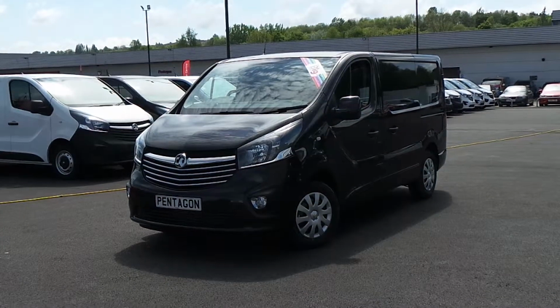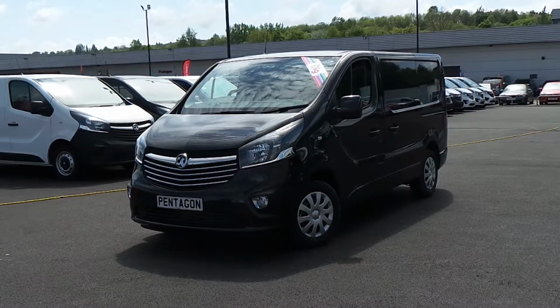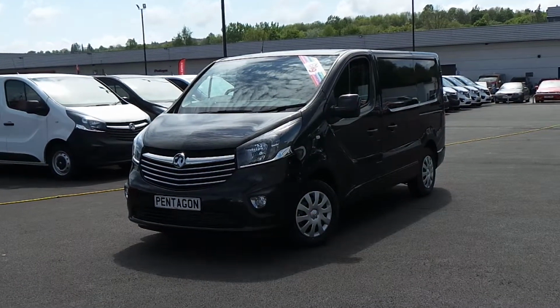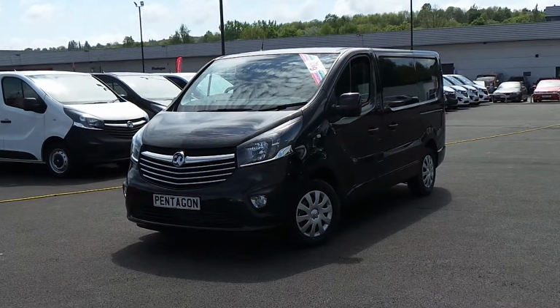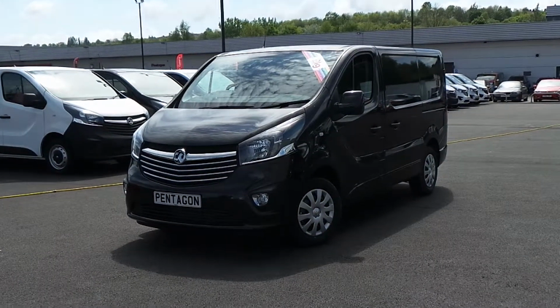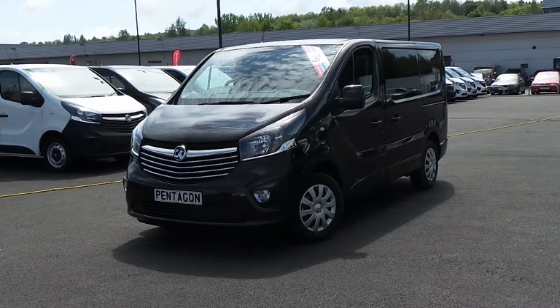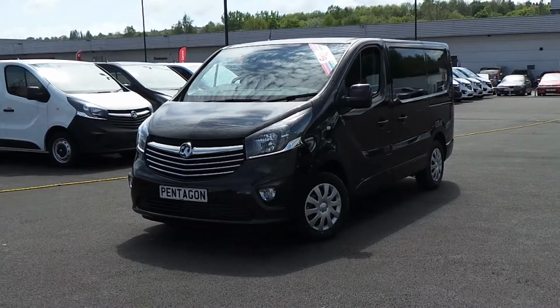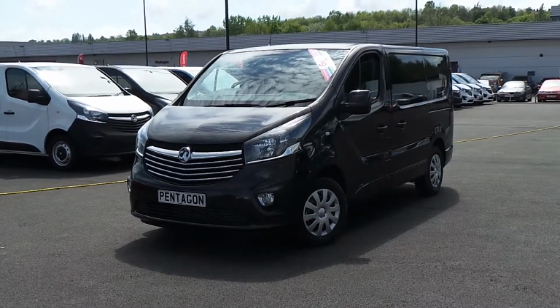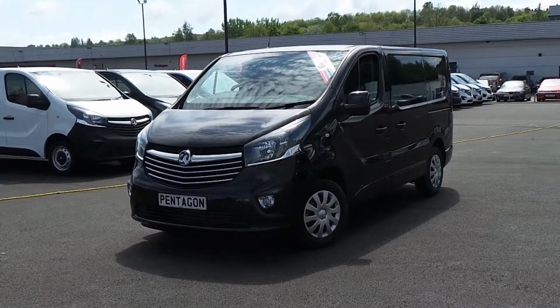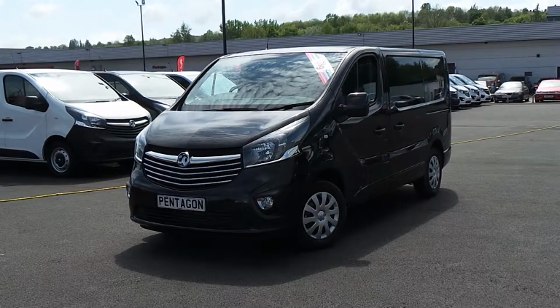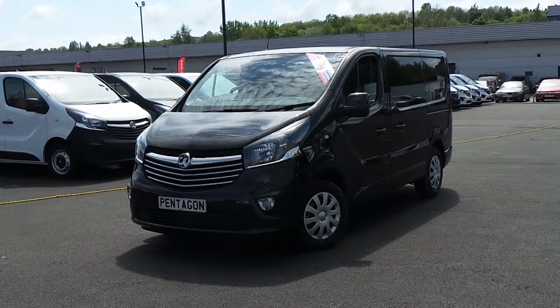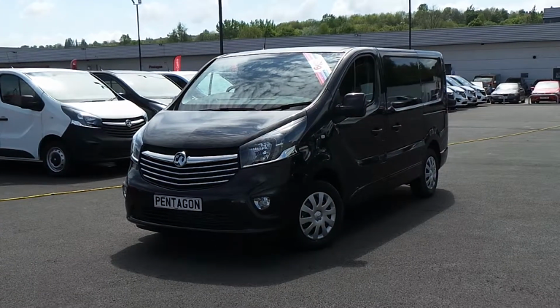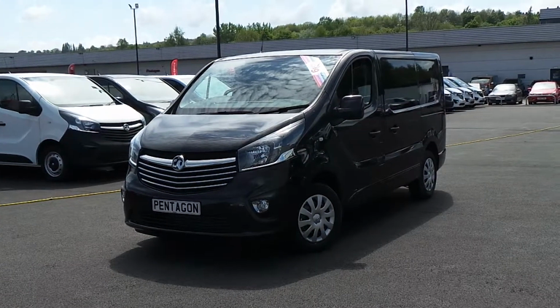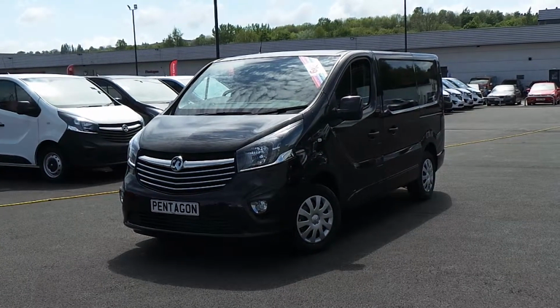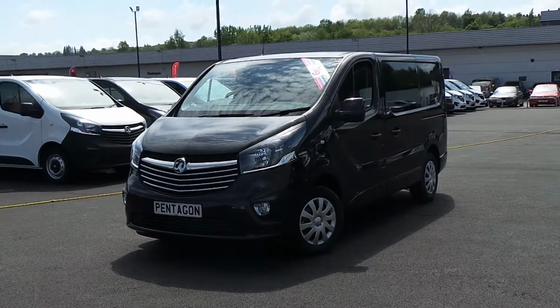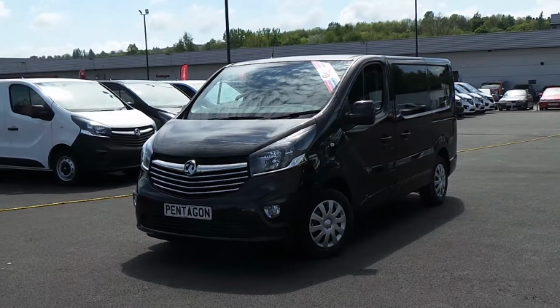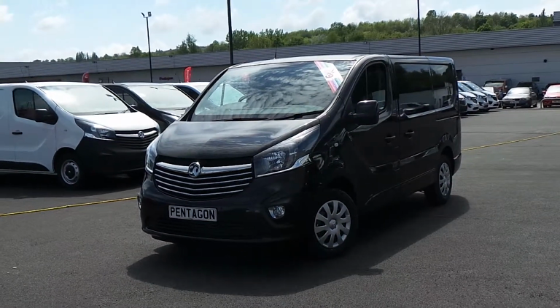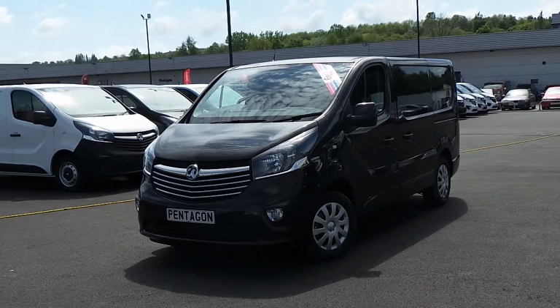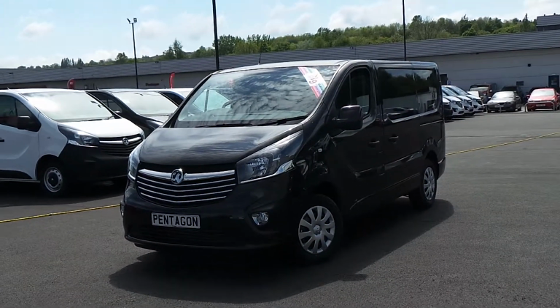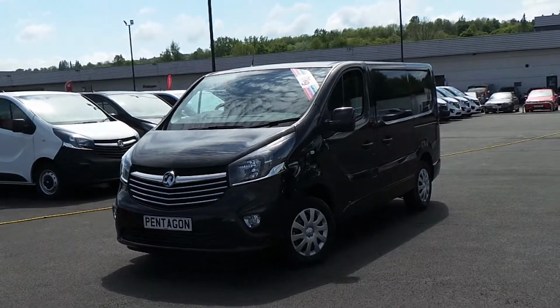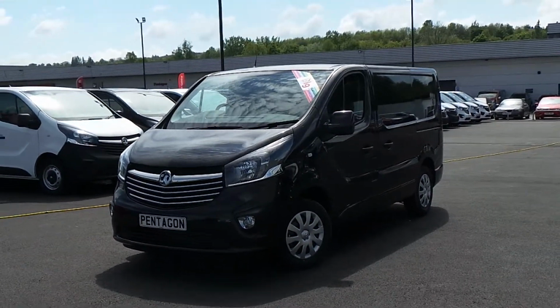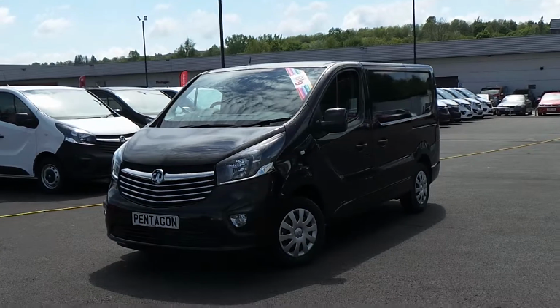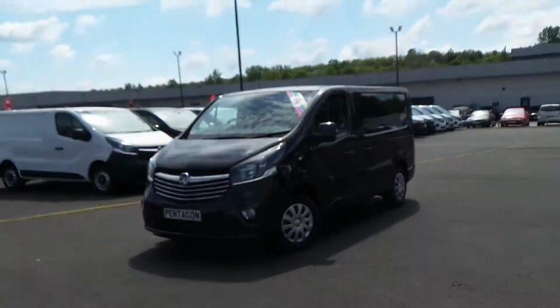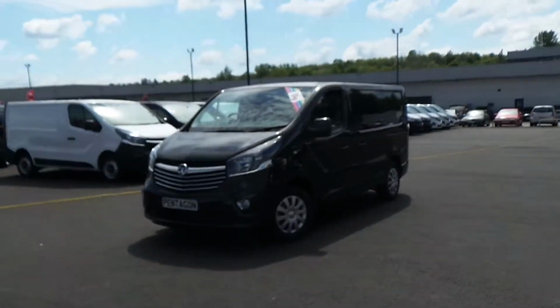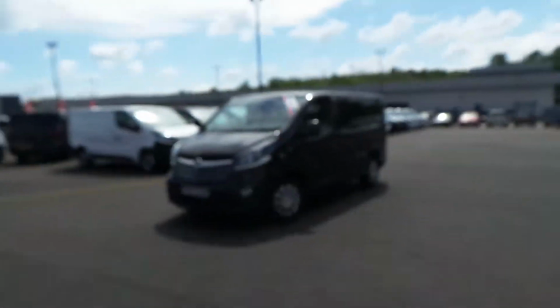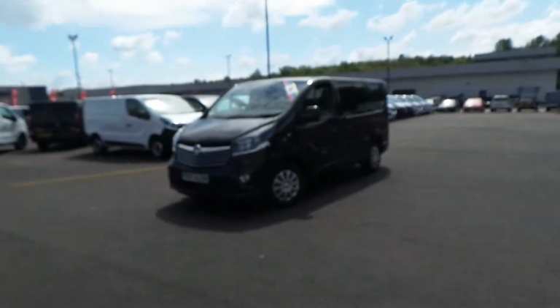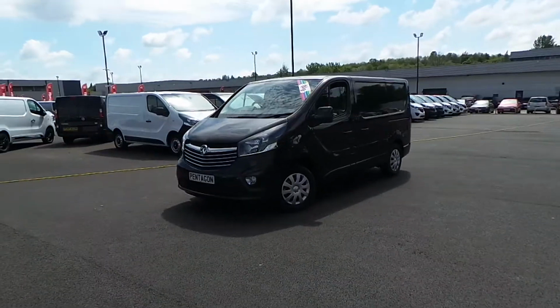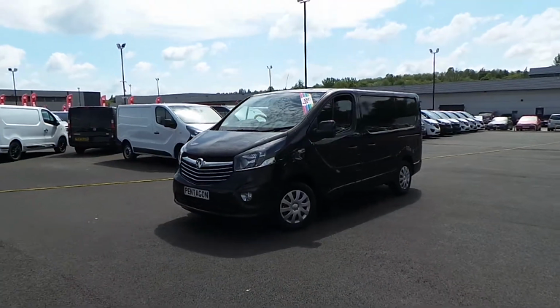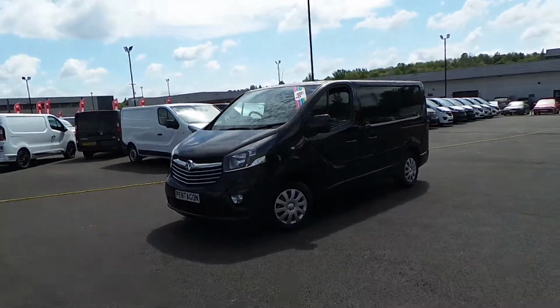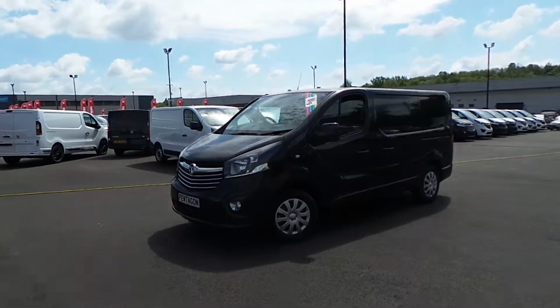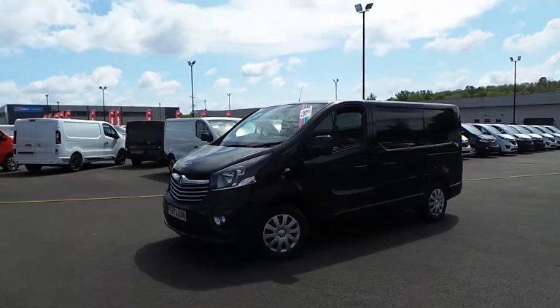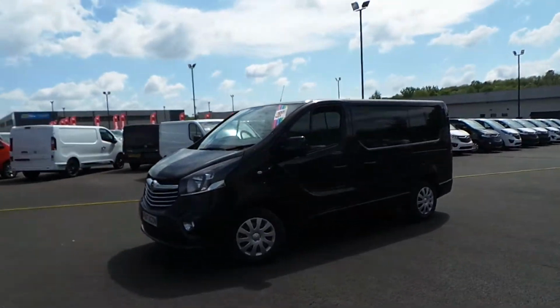Hello and welcome to Sheffield Pentecom Vauxhall Van Centre, Sheffield's largest van forecourt. Today I'm going to be showing you one of our new vans, and it's our Vauxhall Vivaro L1H1. It's finished in black and it is a Sportive with an appearance pack.